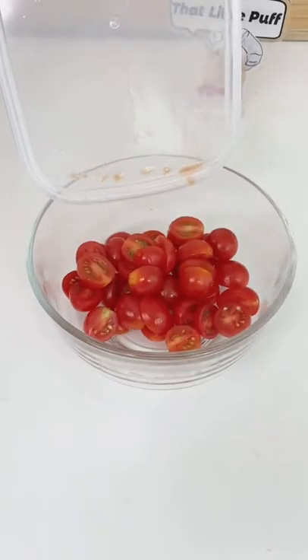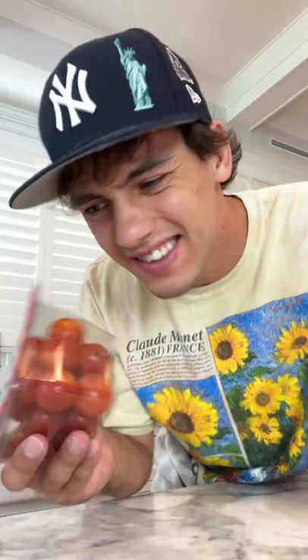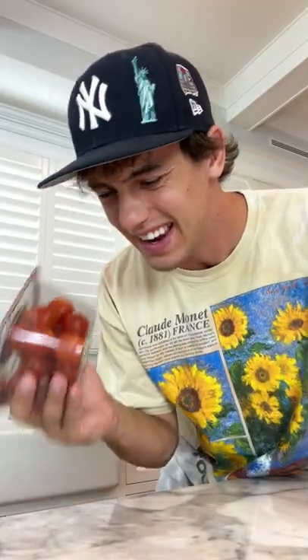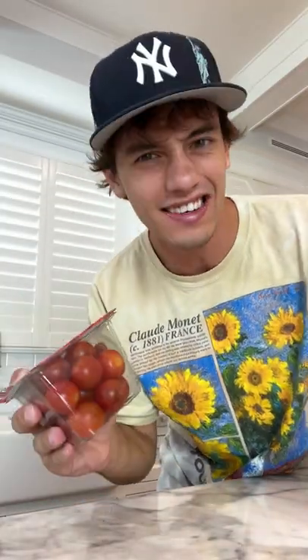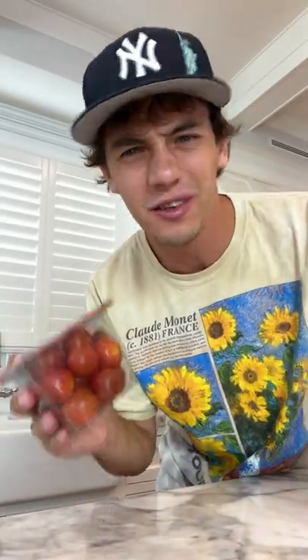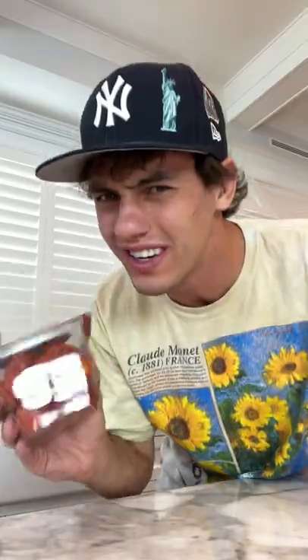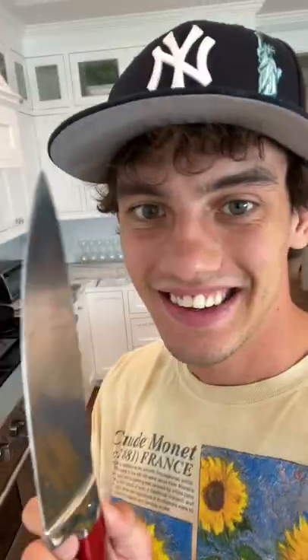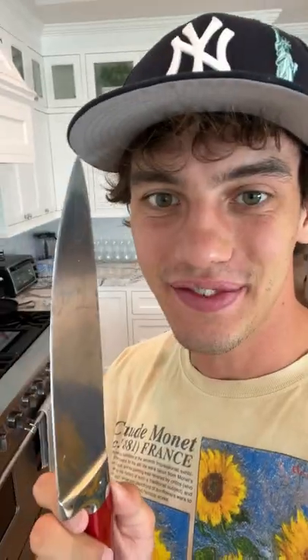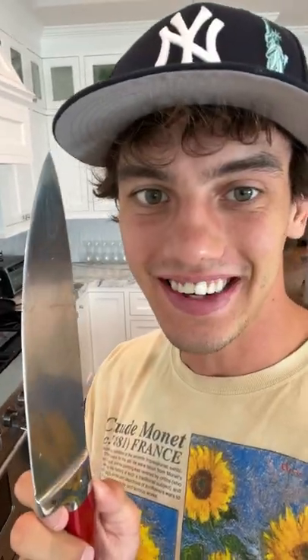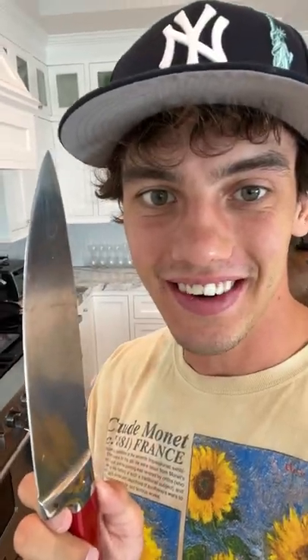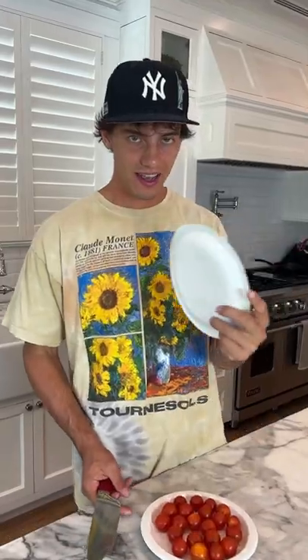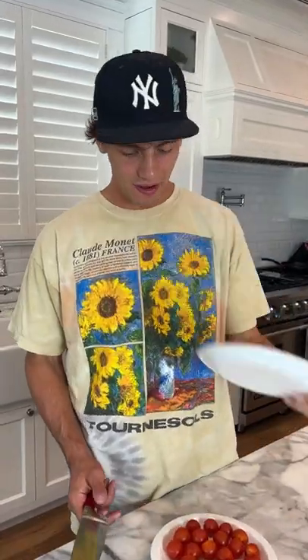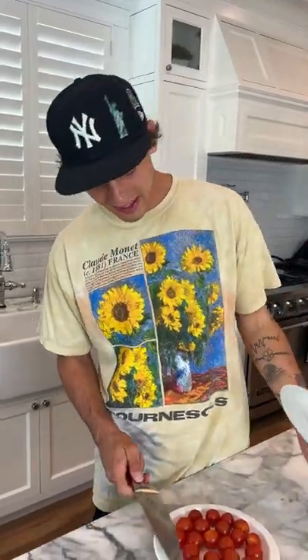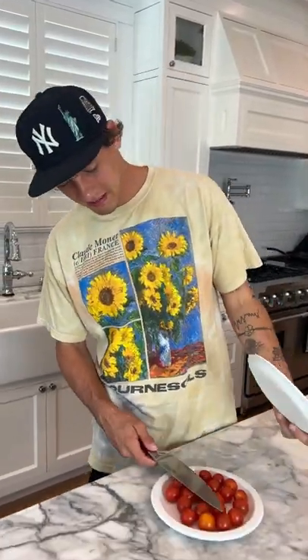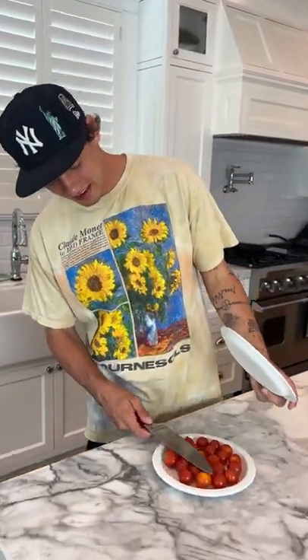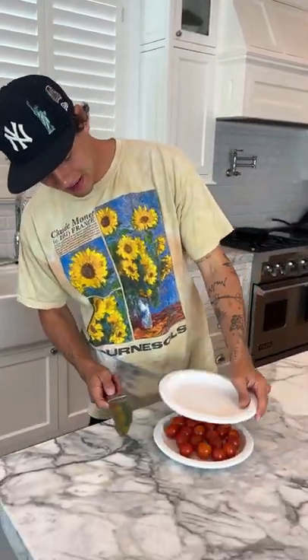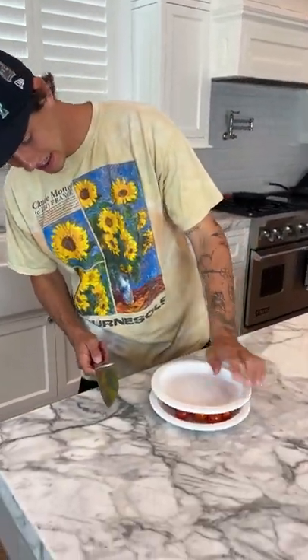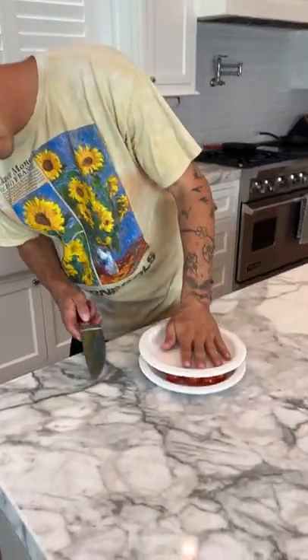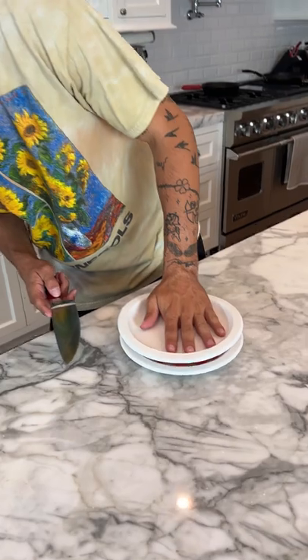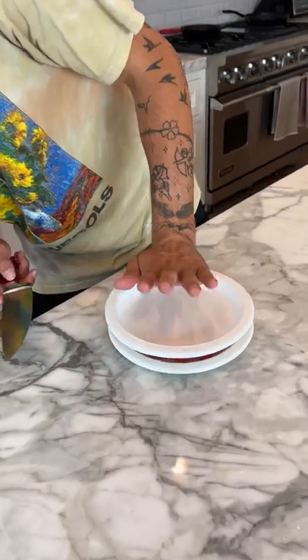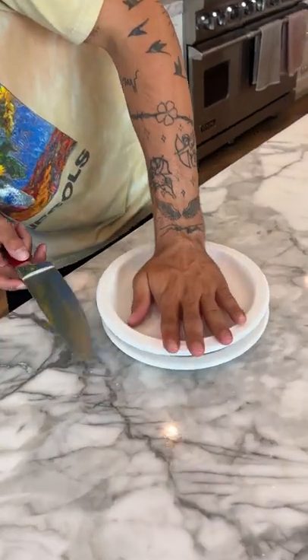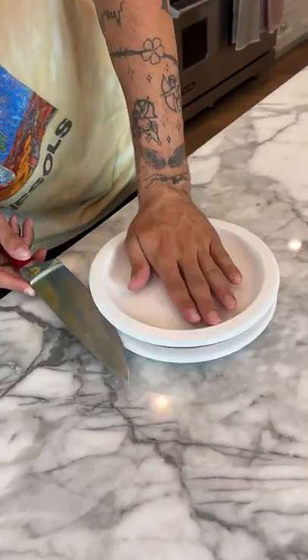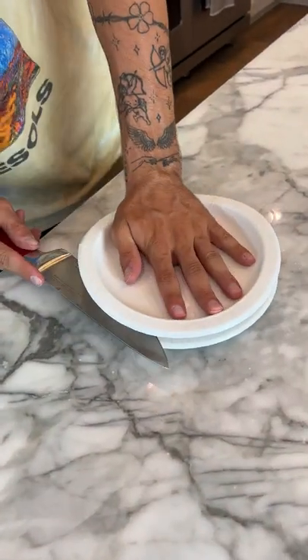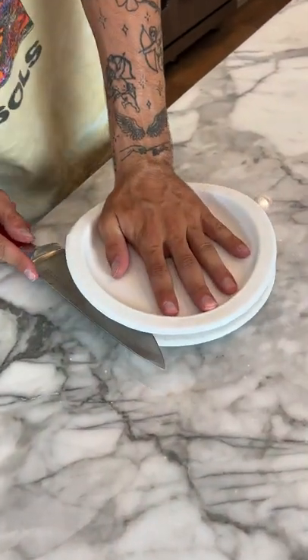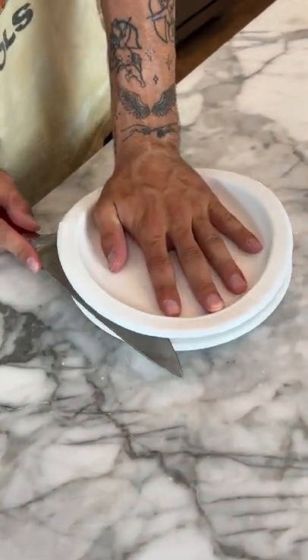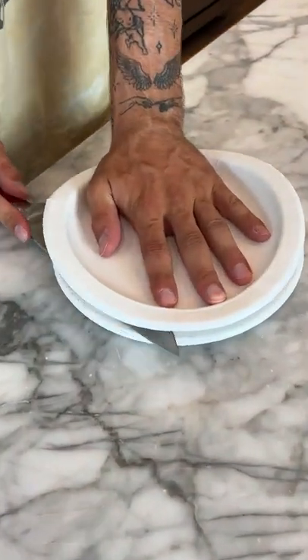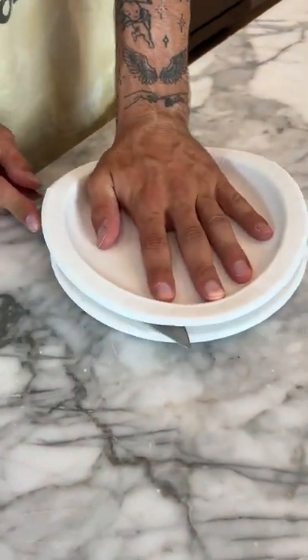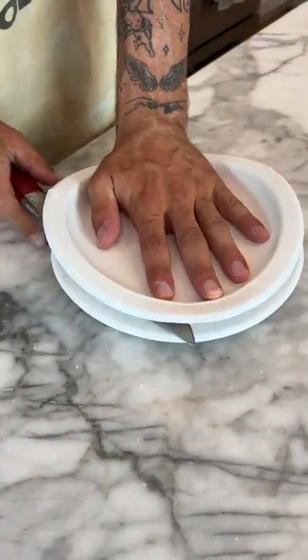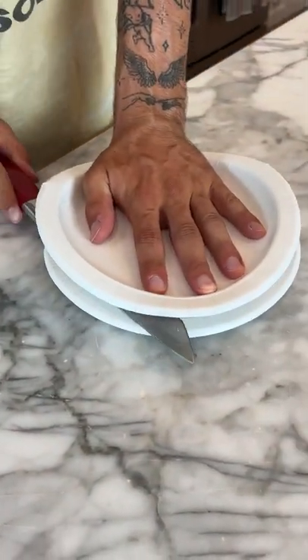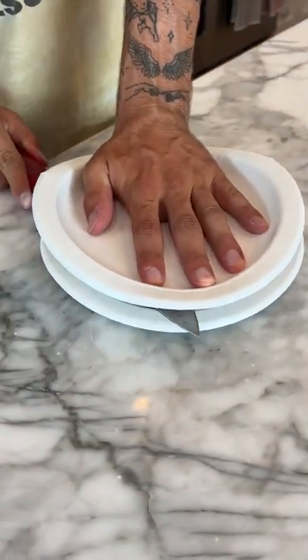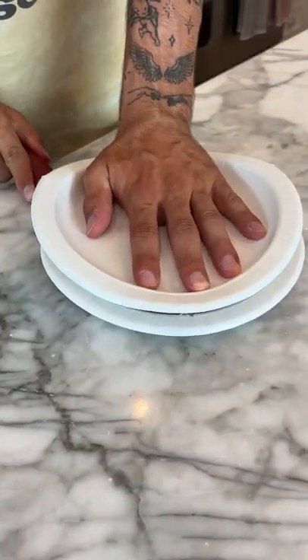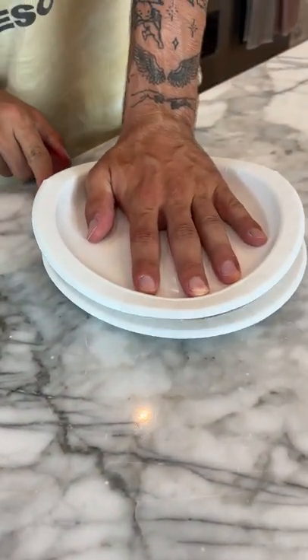Does that actually work? Let's find out. Alright, so we have all our many tomatoes on the plate here. We're just going to push and pull it down and we just cut through like this.